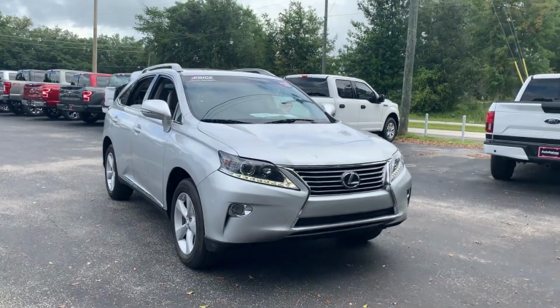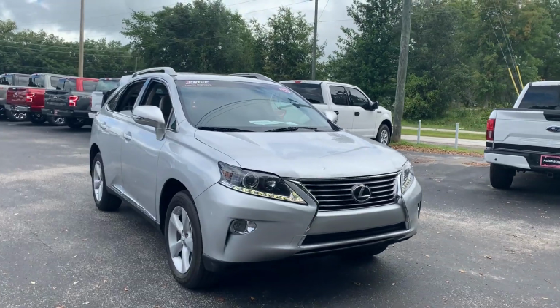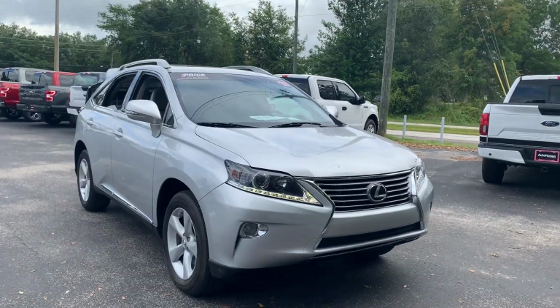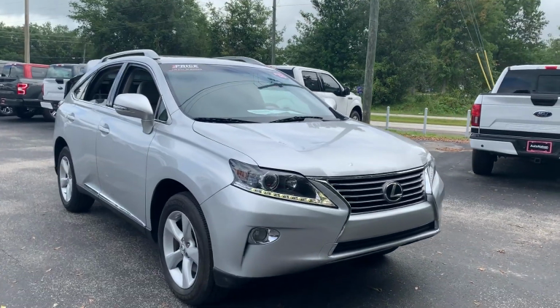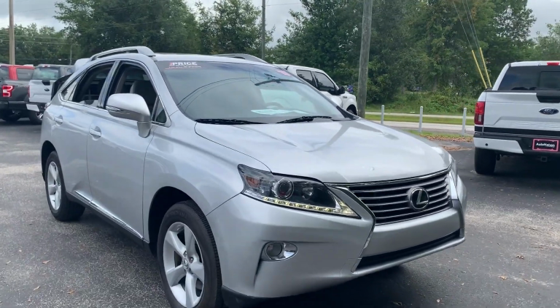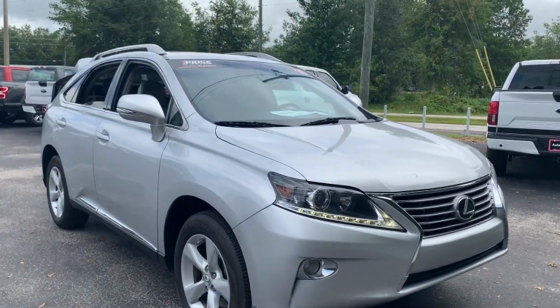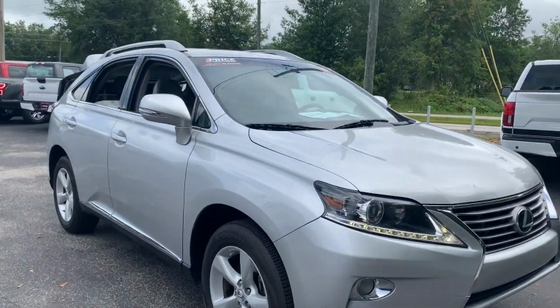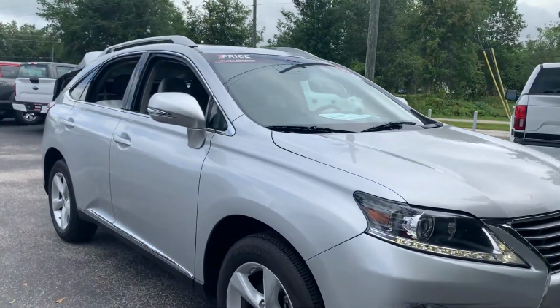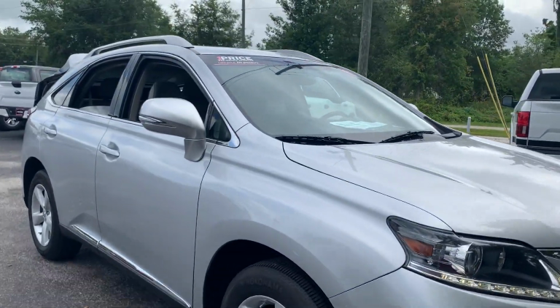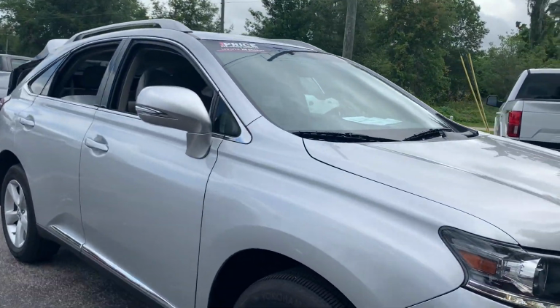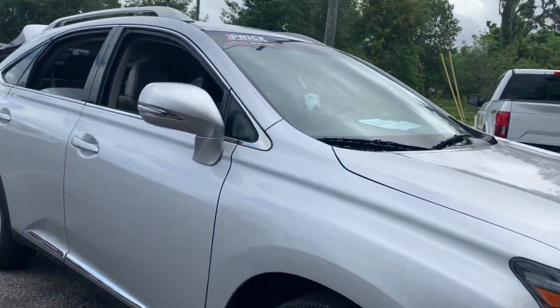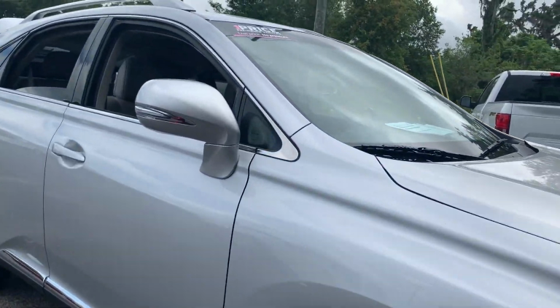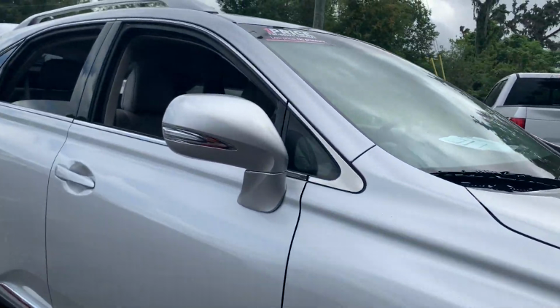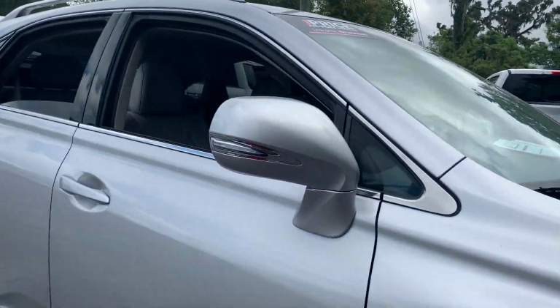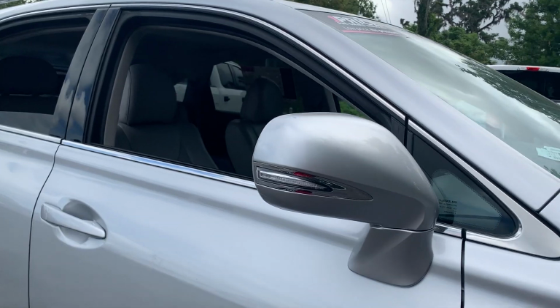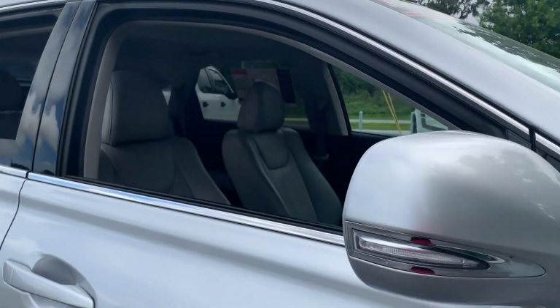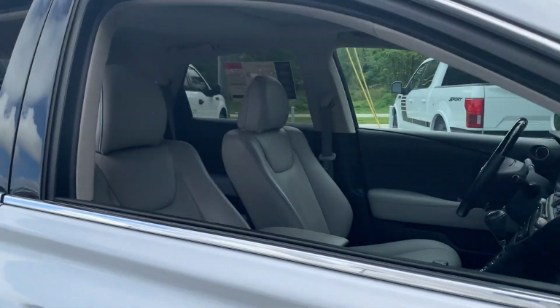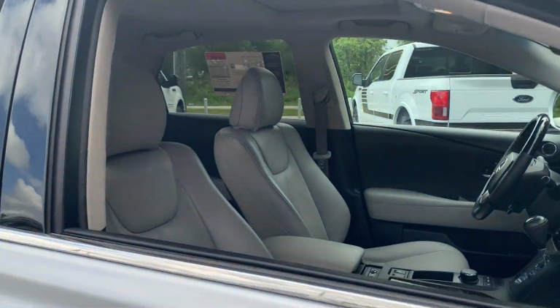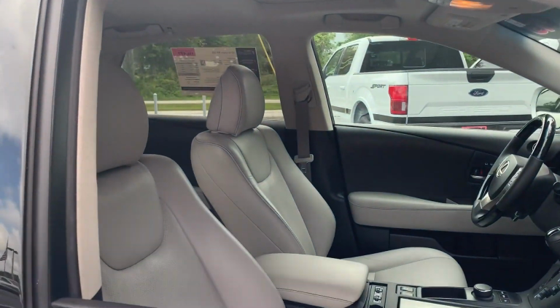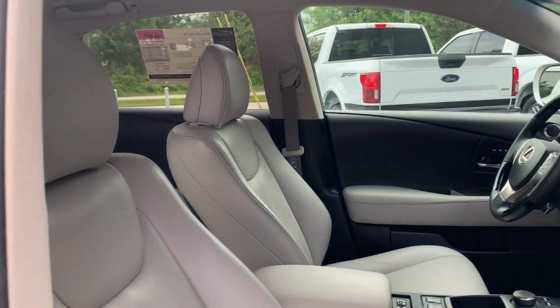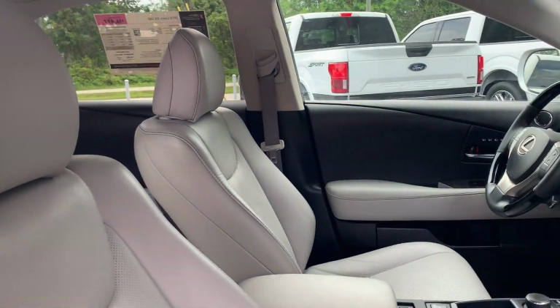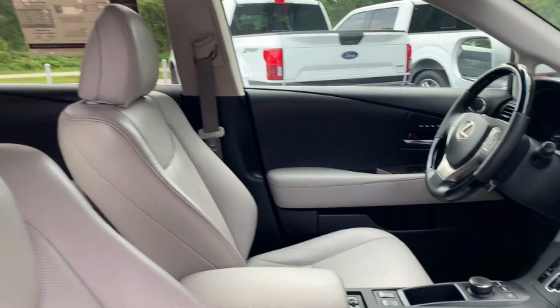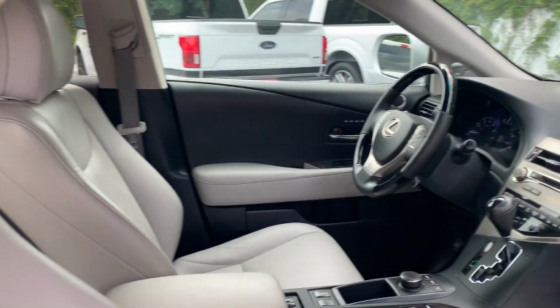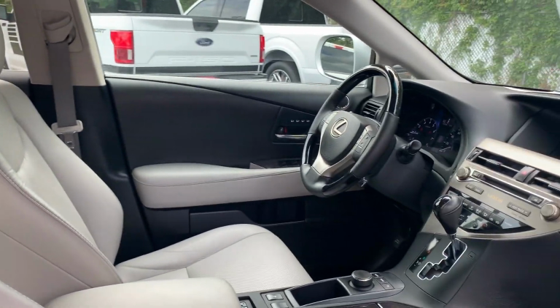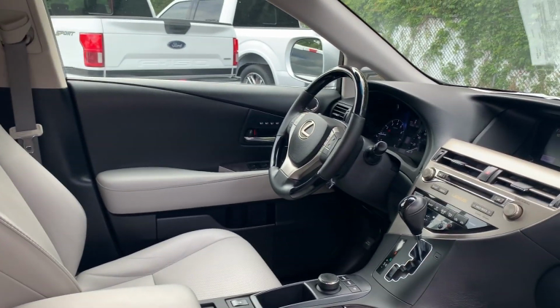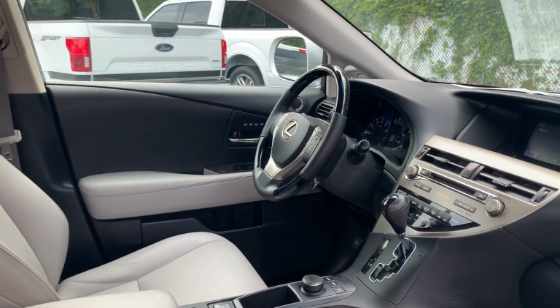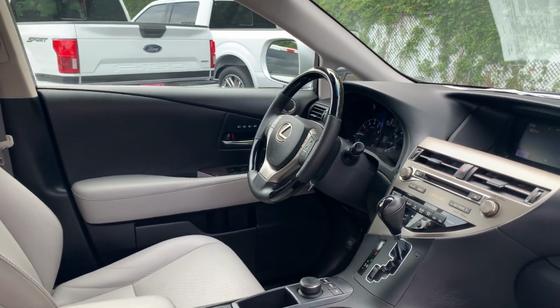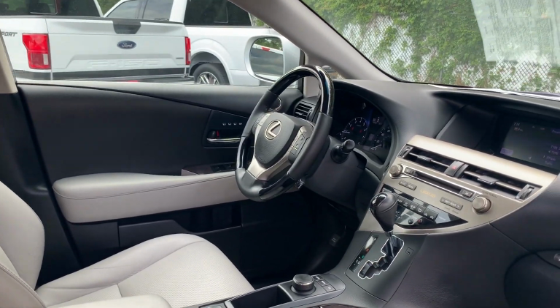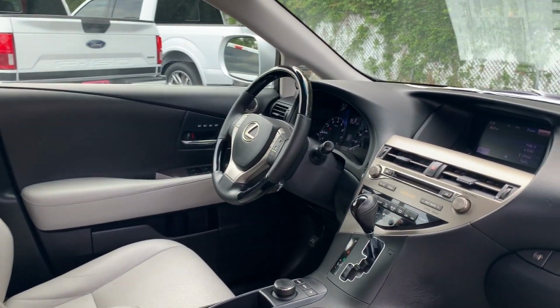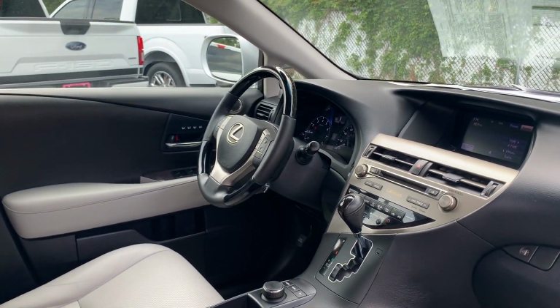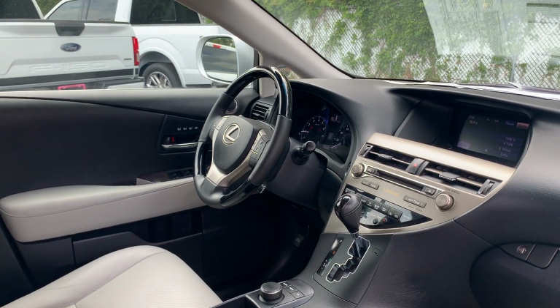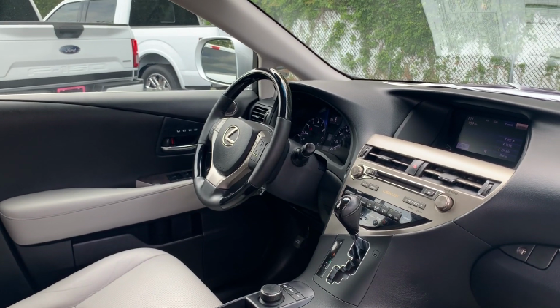This is a 2013 Lexus RX 350, silver over gray leather interior, dual power seats, memory seating on the driver's side, leather and wood steering wheel.